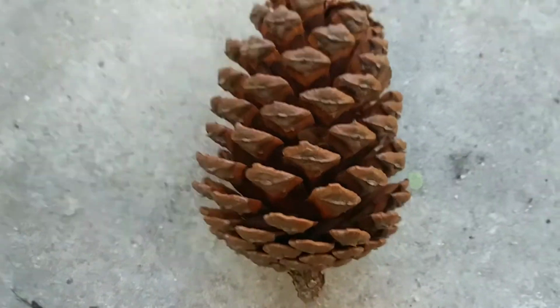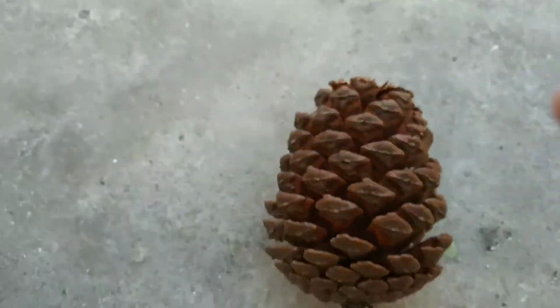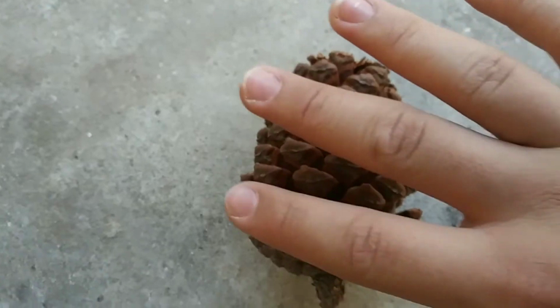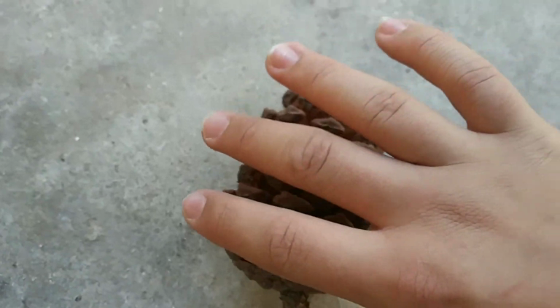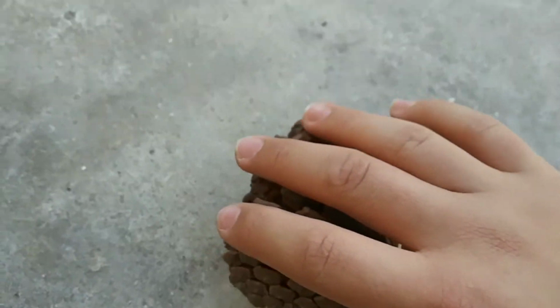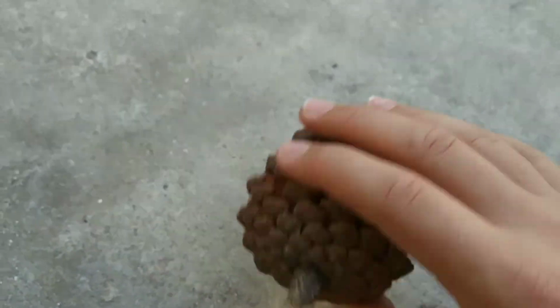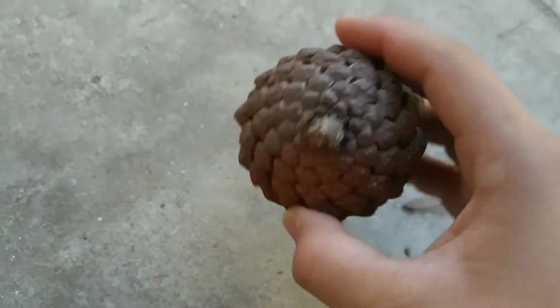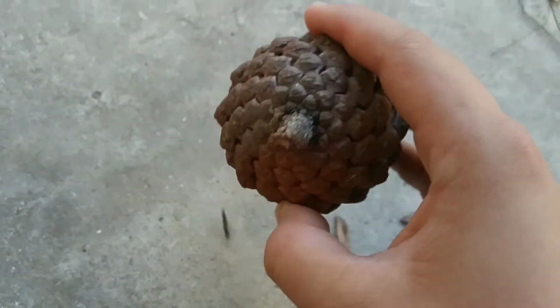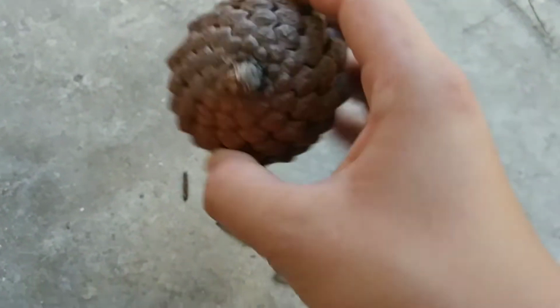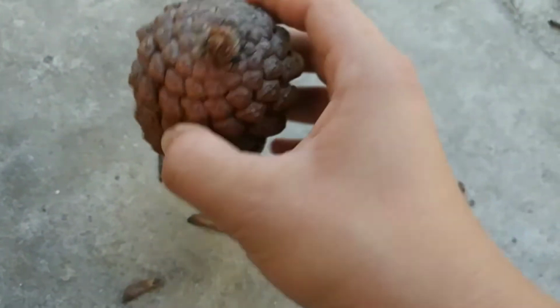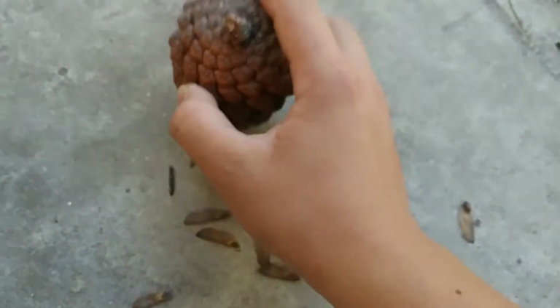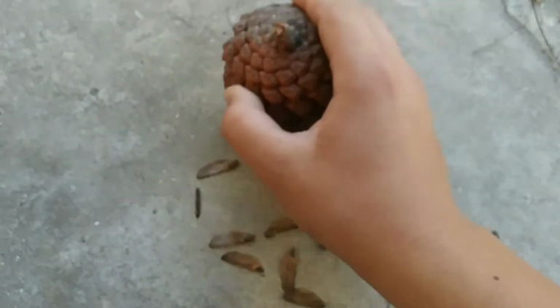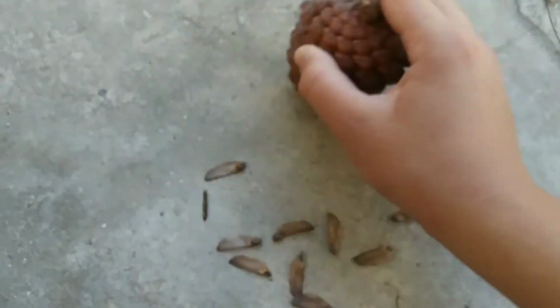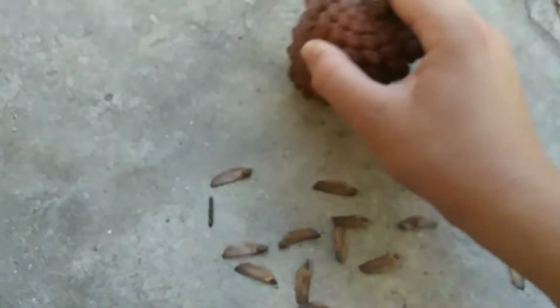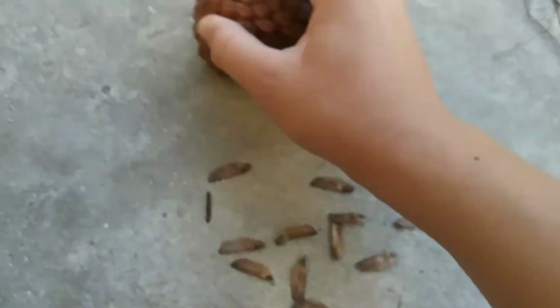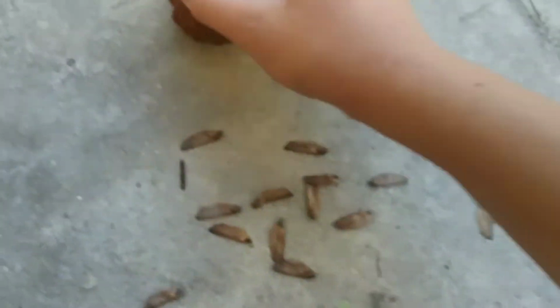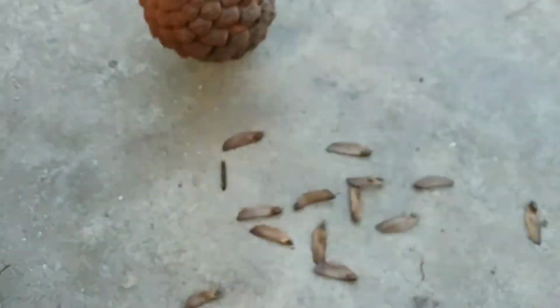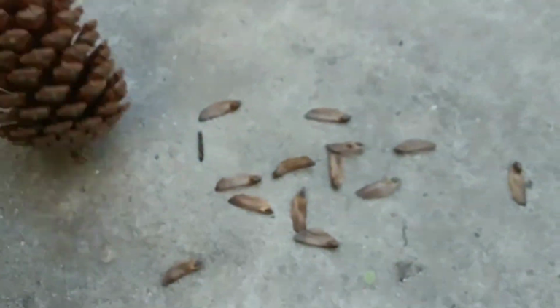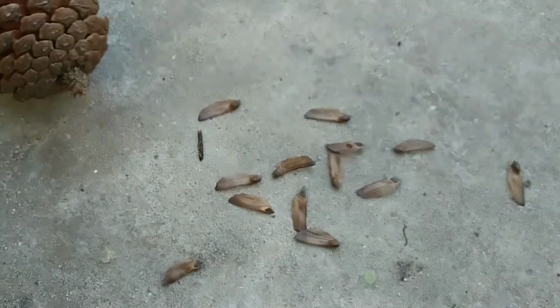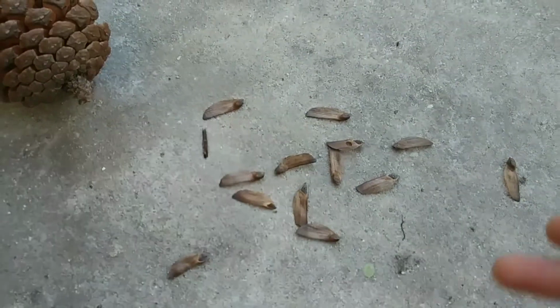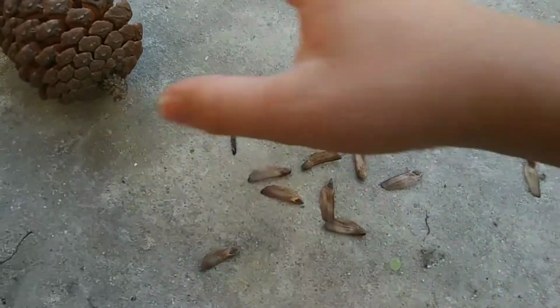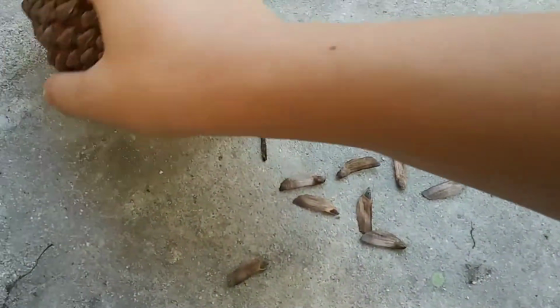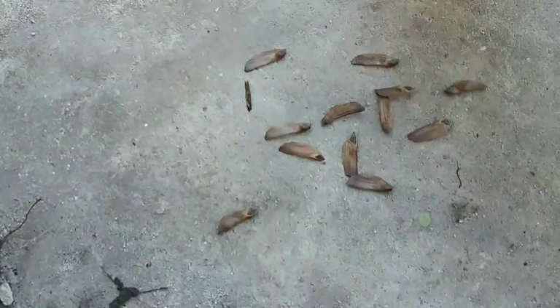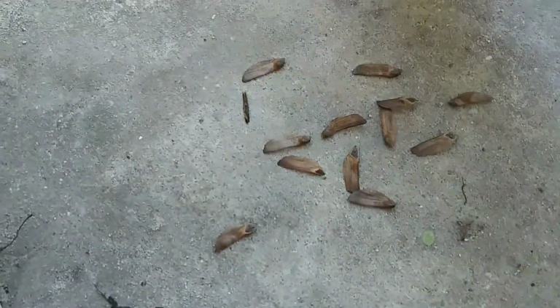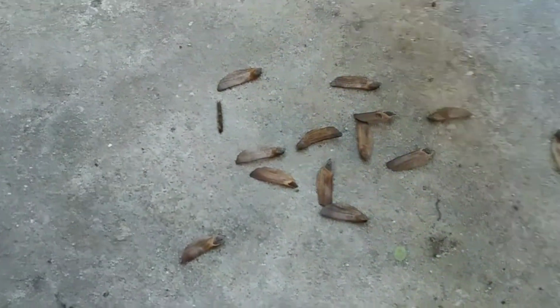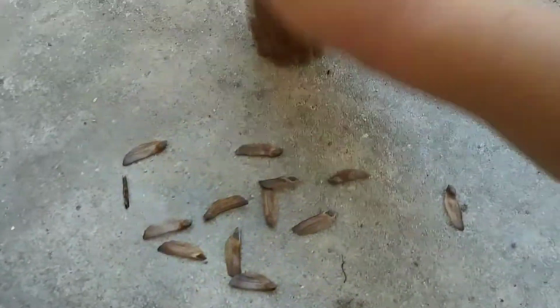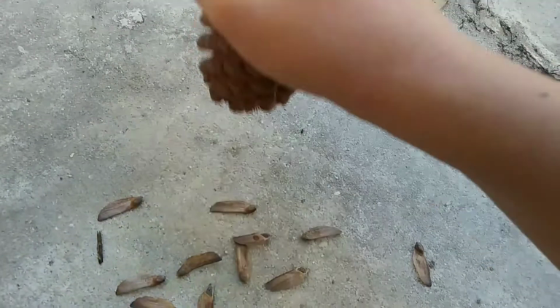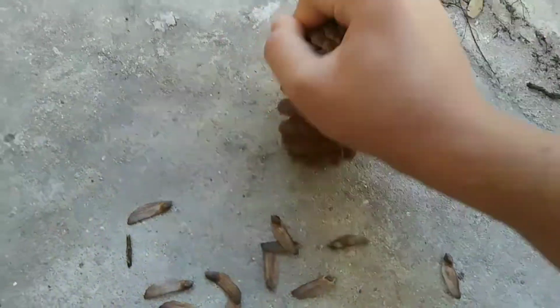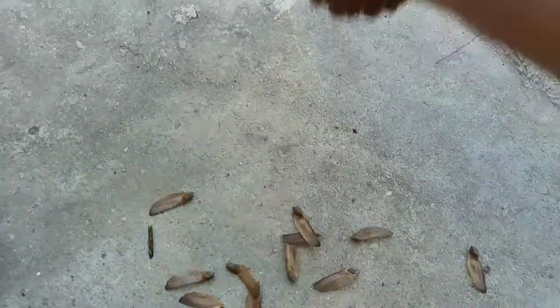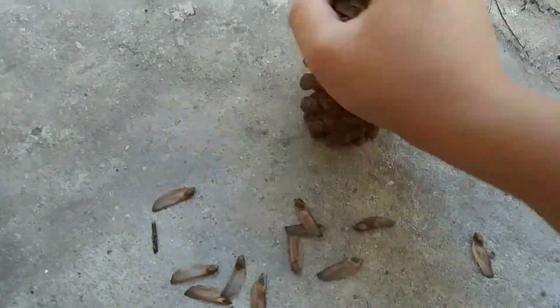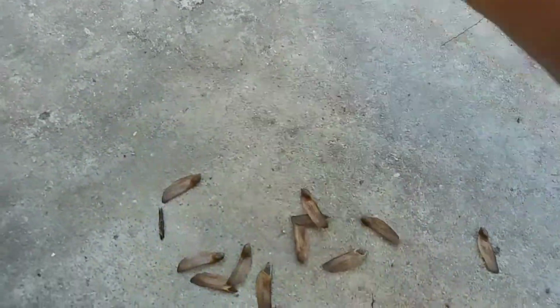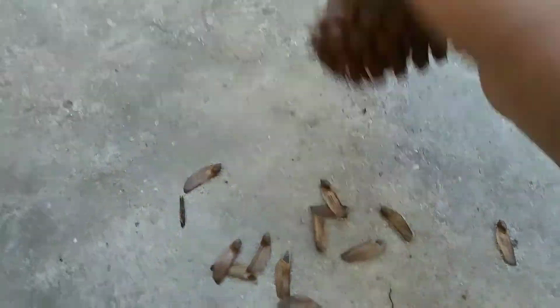So the first thing you want to do is give it a little shake and bang it down to the ground, and as you can see, they're falling out quite easily because it's open. Just keep banging and giving it a little shake.